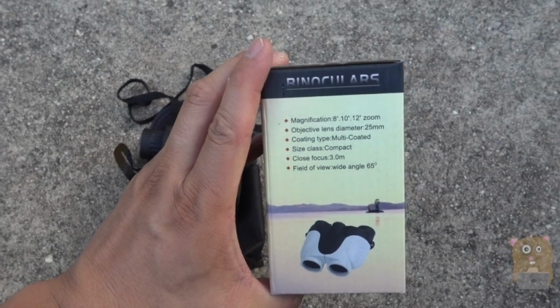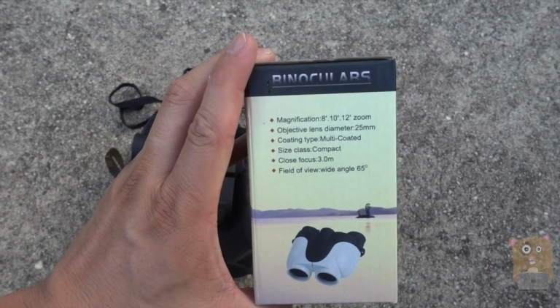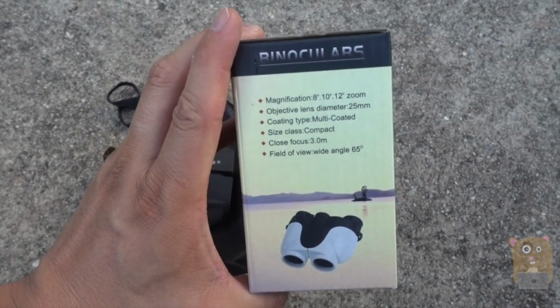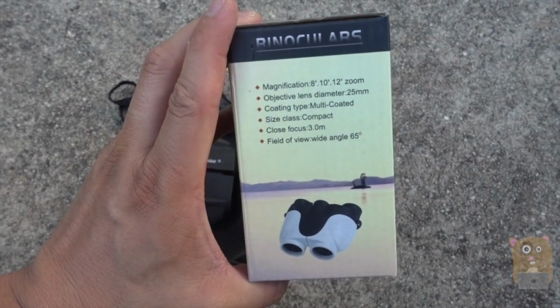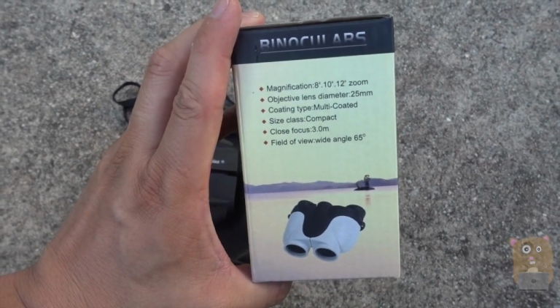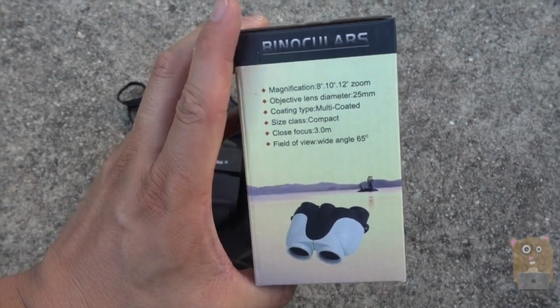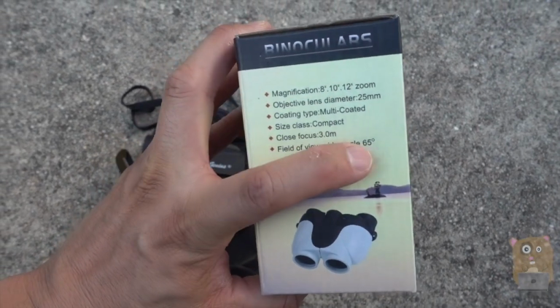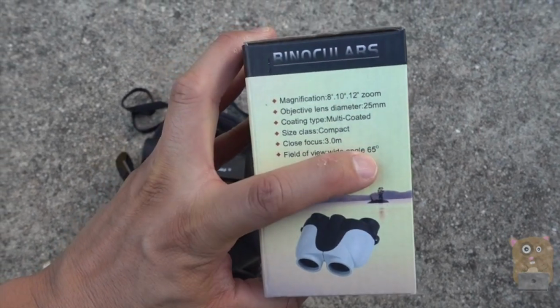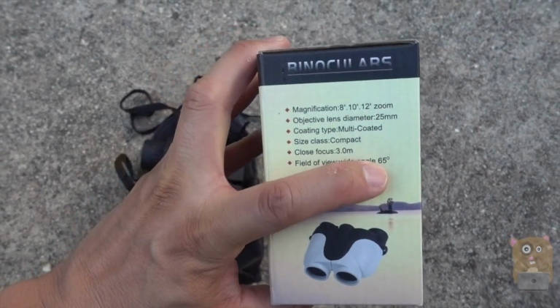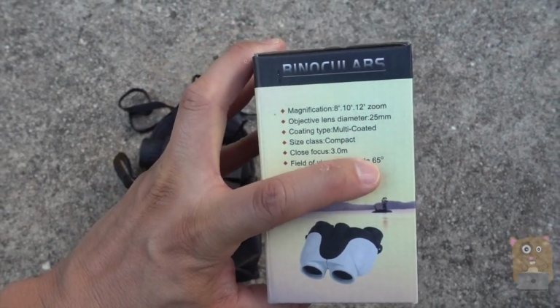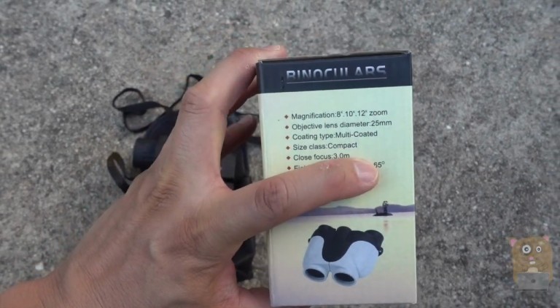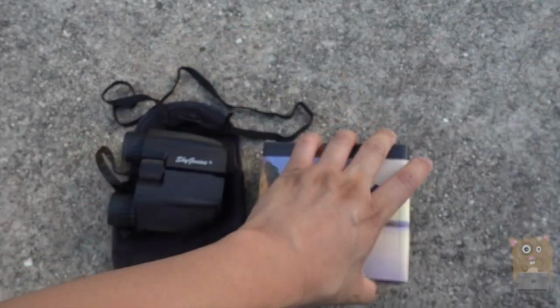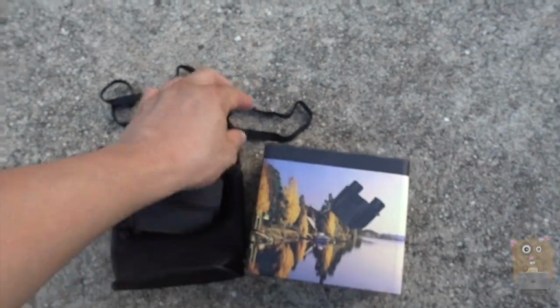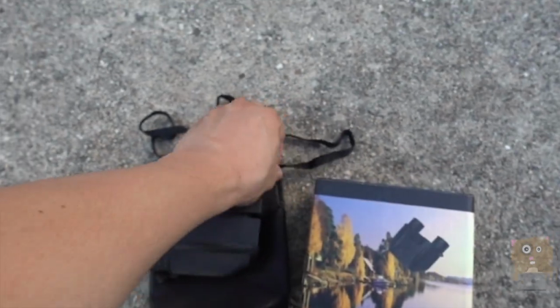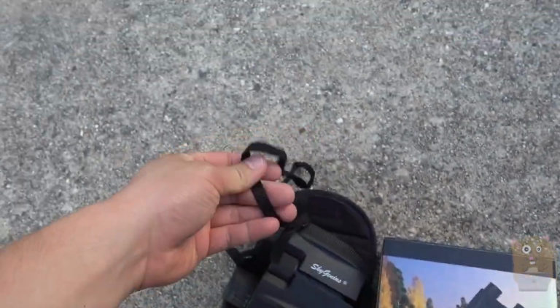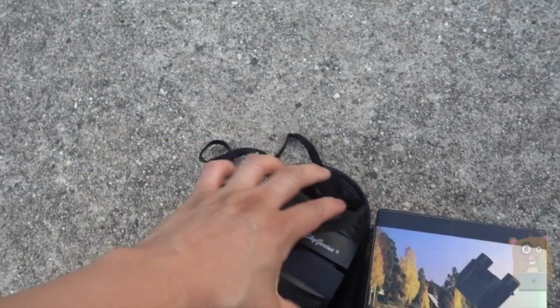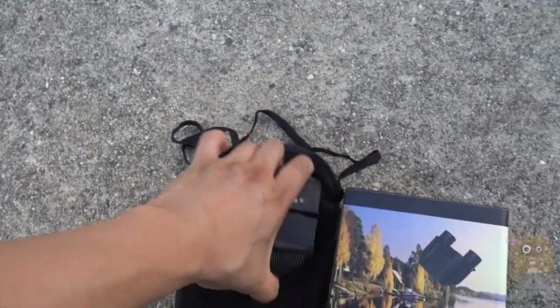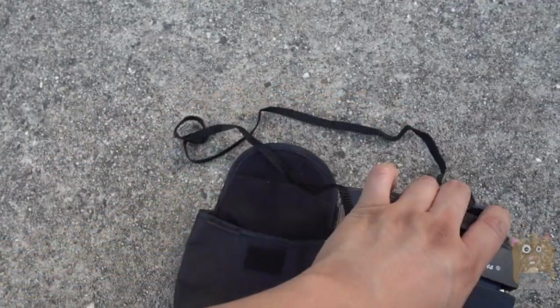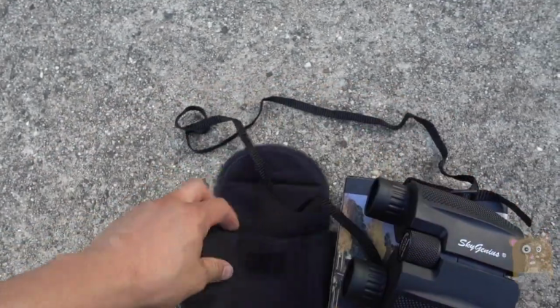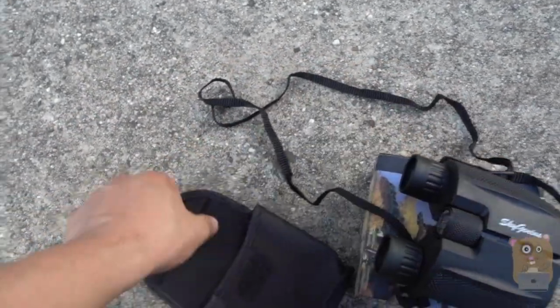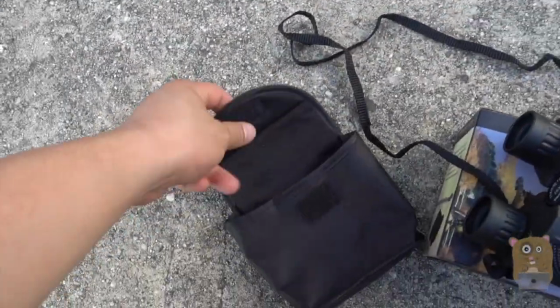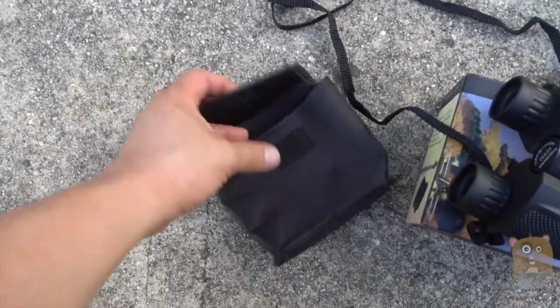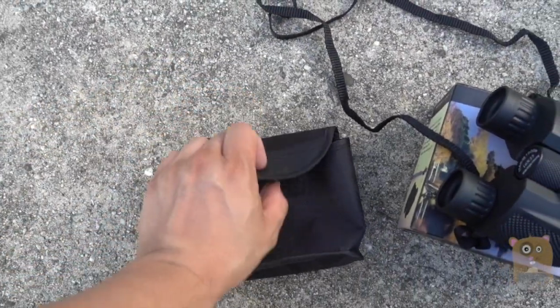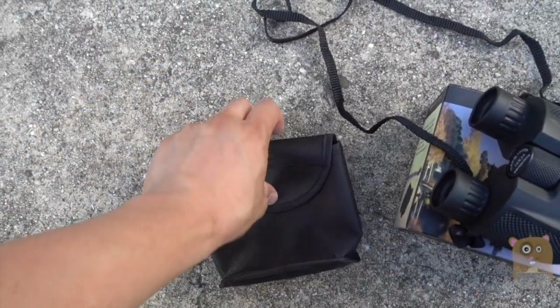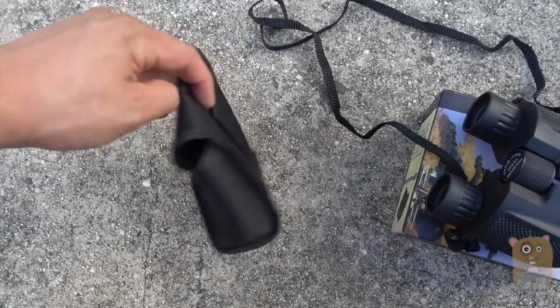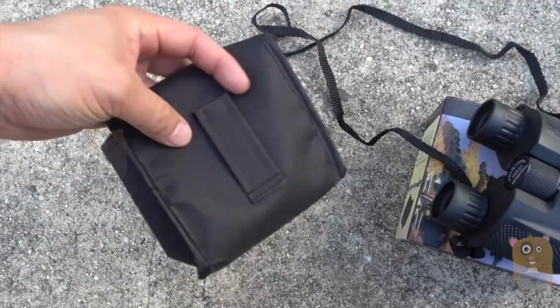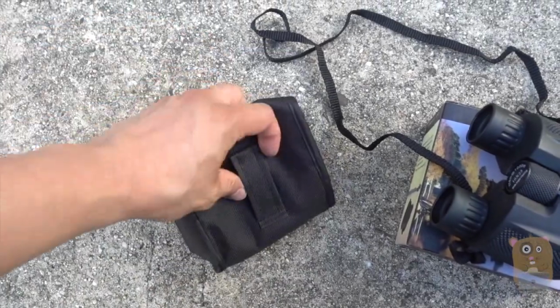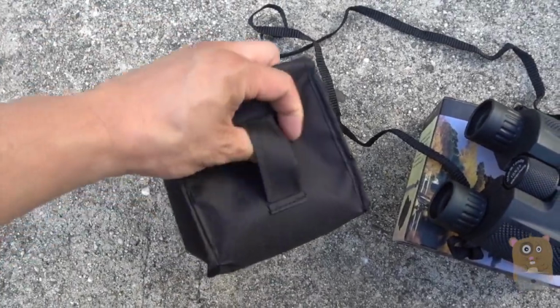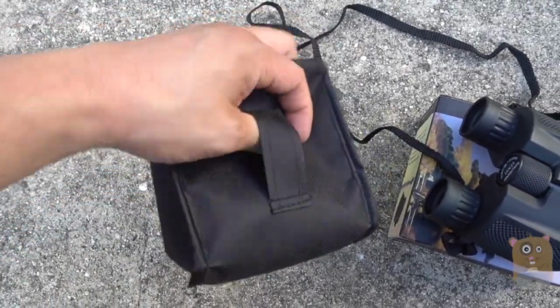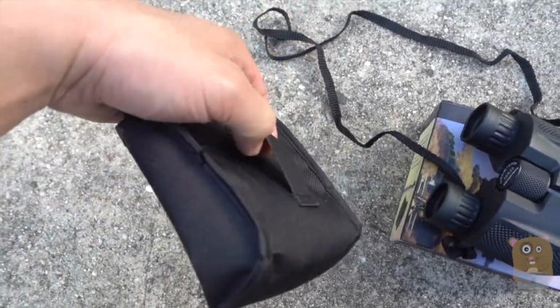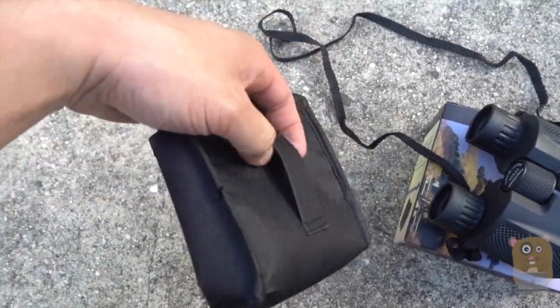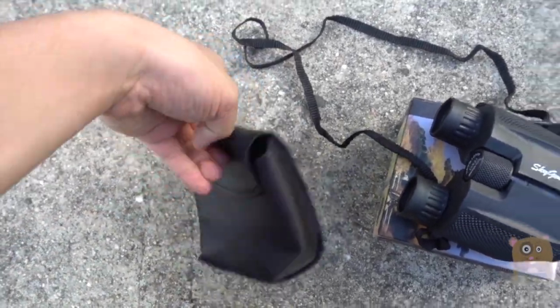Here's some of the specs for it. 65 degree viewing angle. It came with the neck strap and also this velcro carrying case. It's got a little belt loop on the side over here.